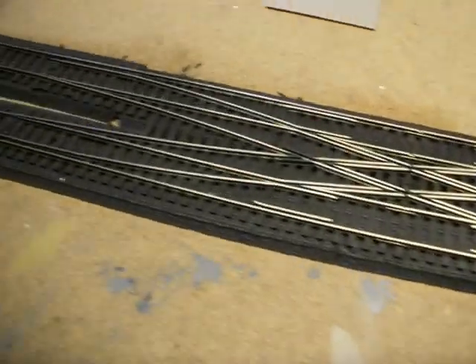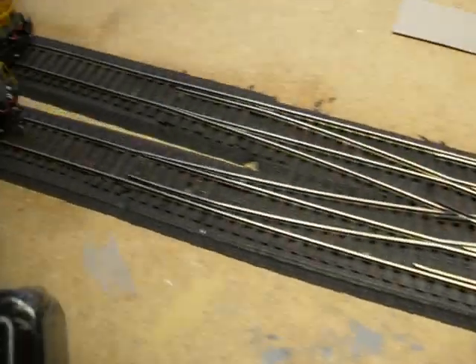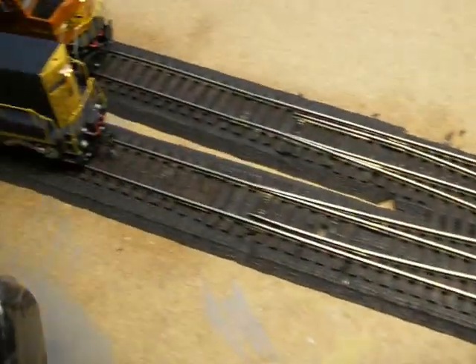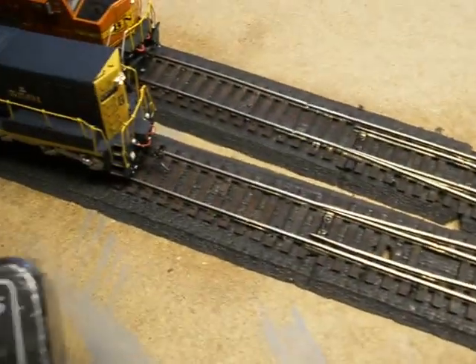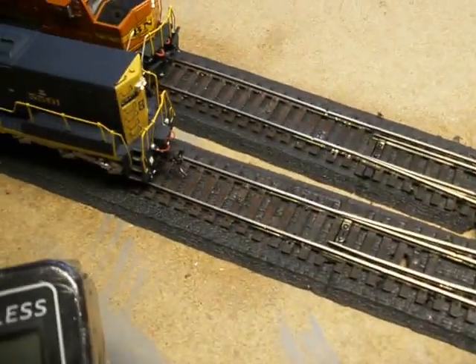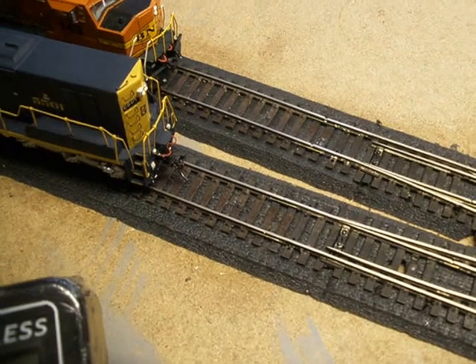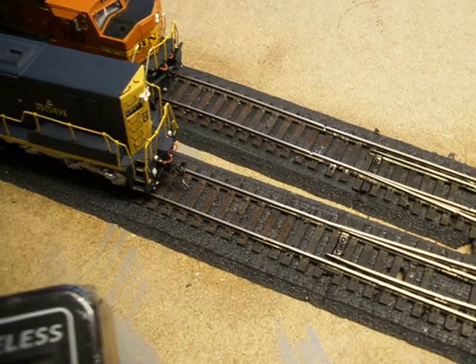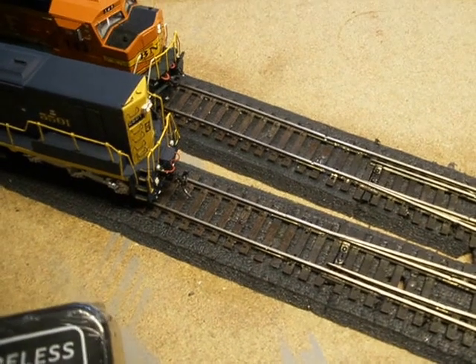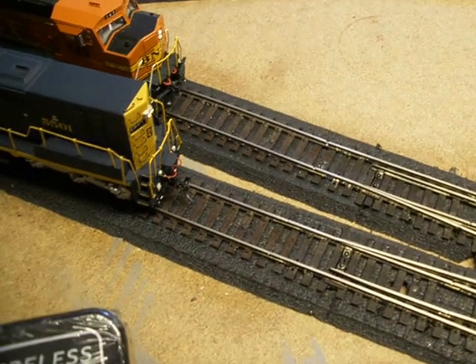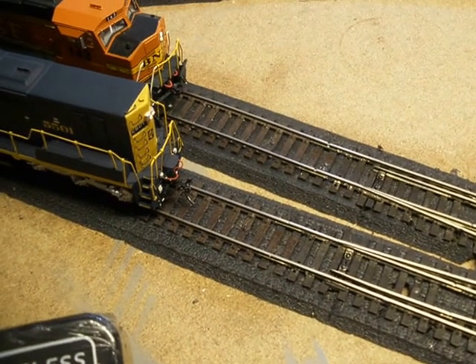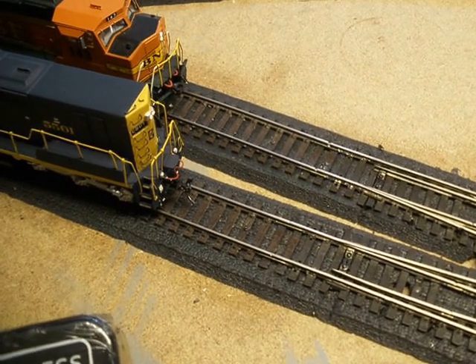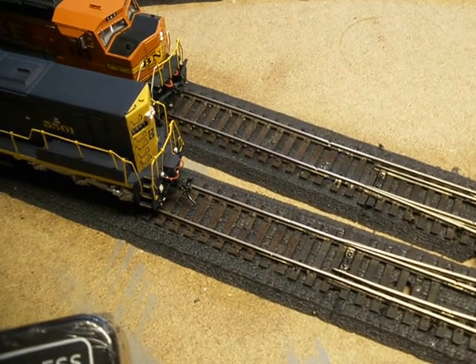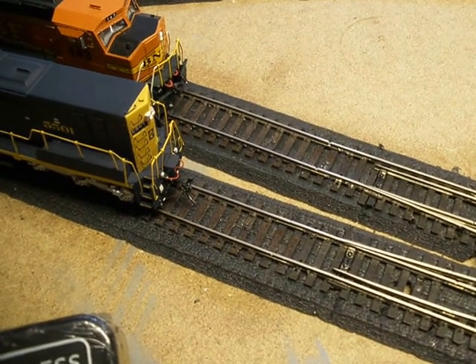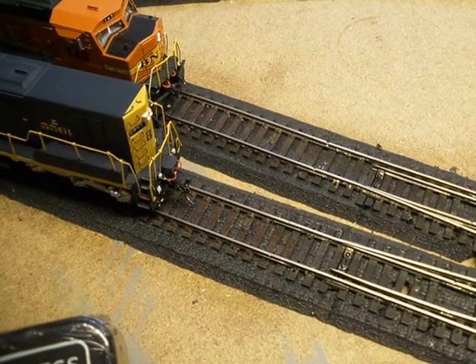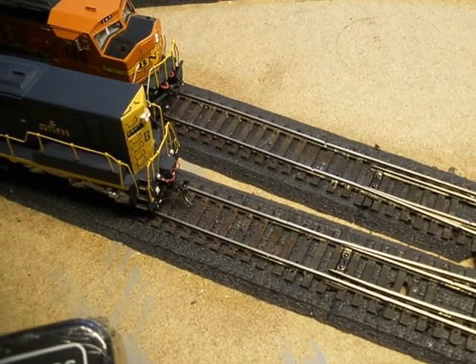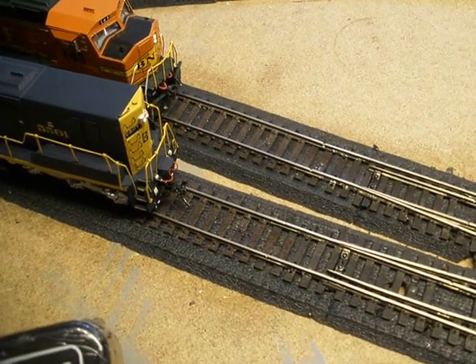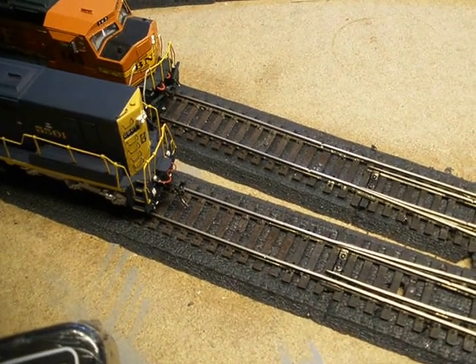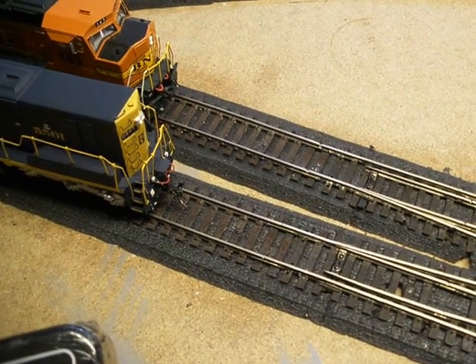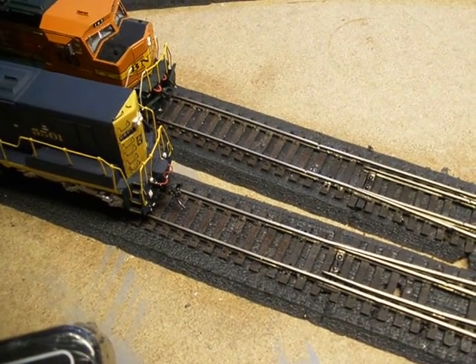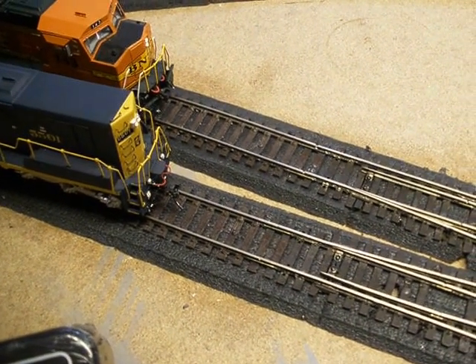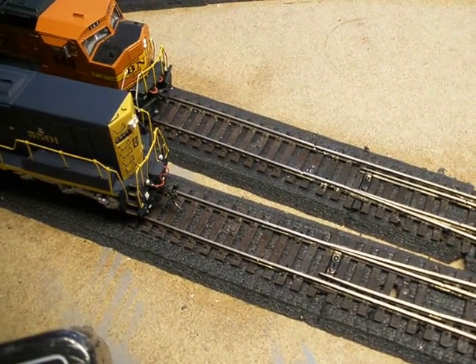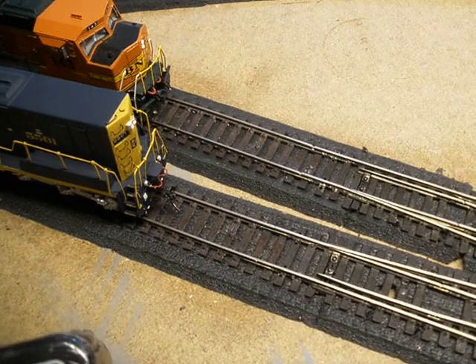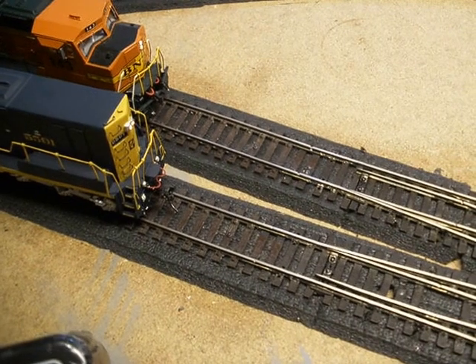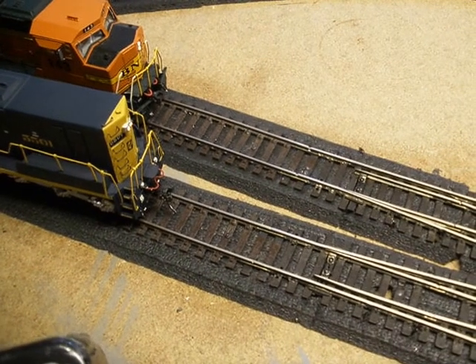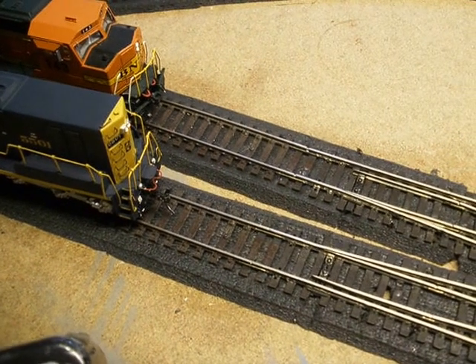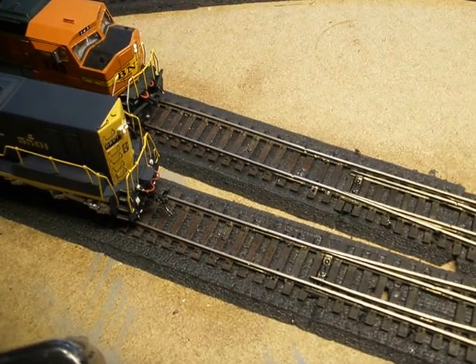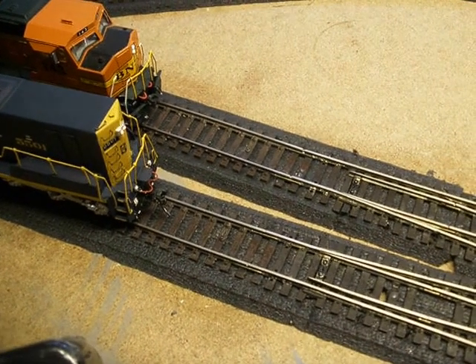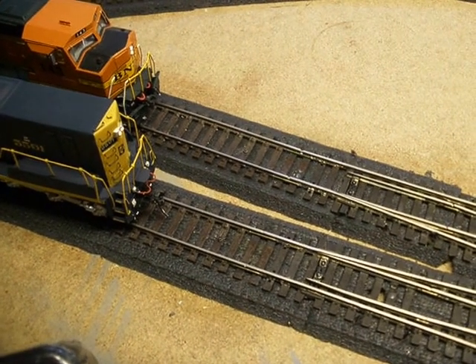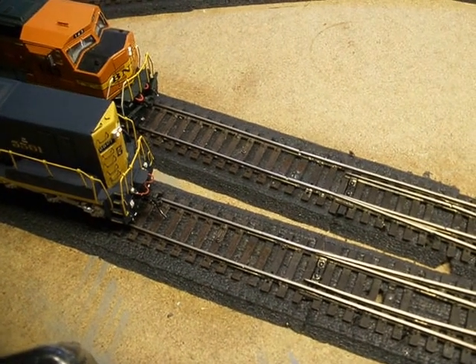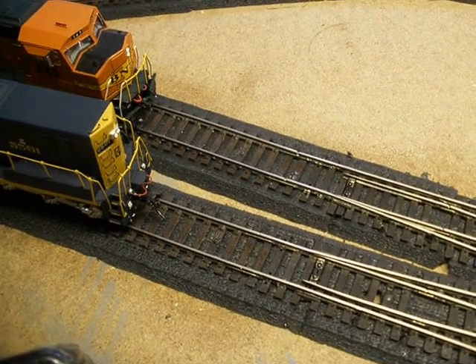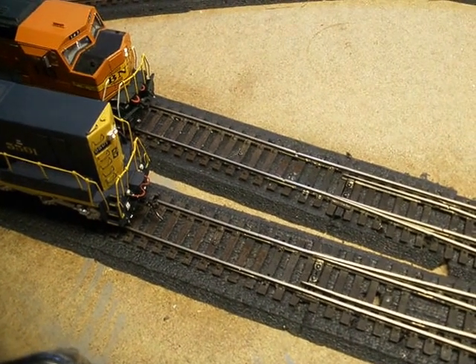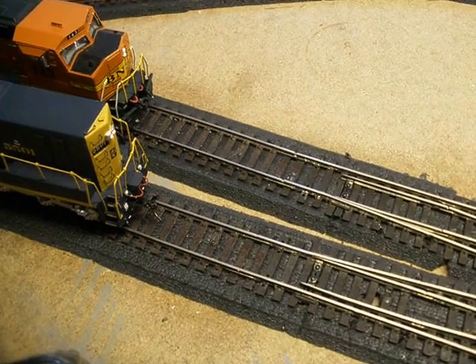I'm running these lower-end locomotives. If these run well here, all my other high-end locomotives are going to run good, and then we move on.